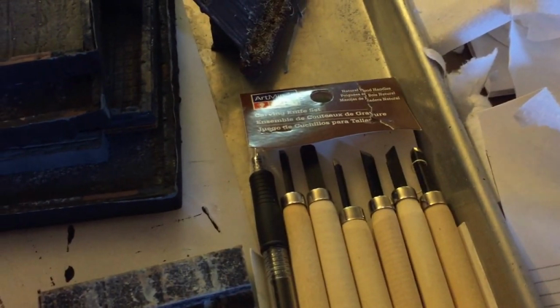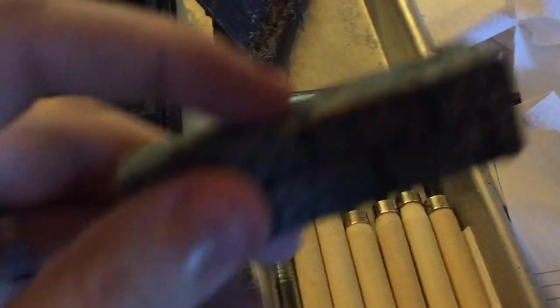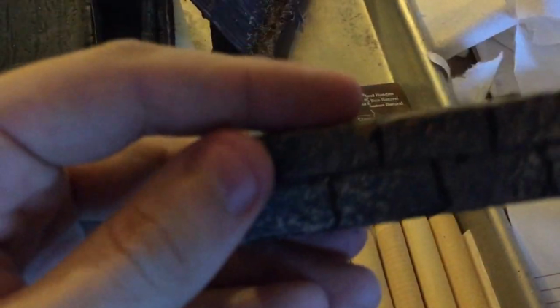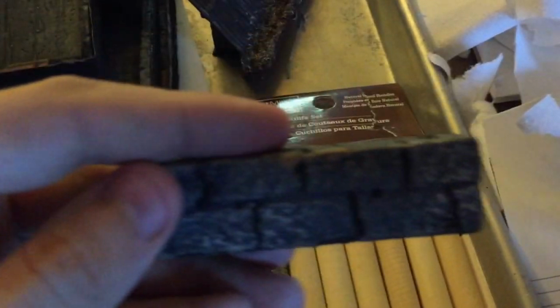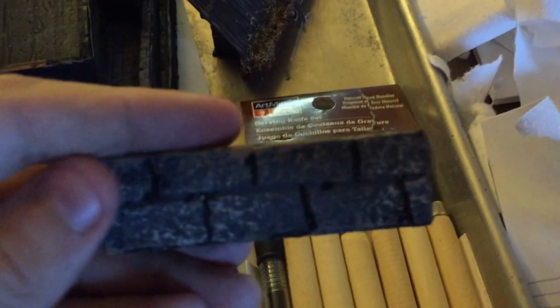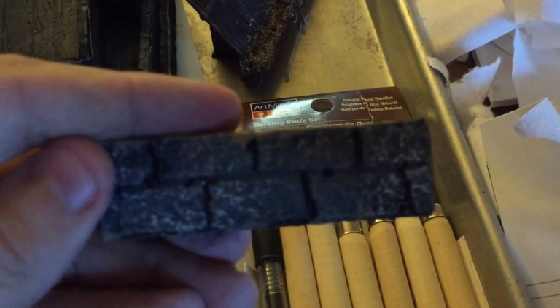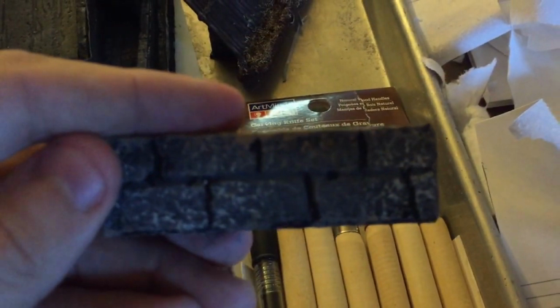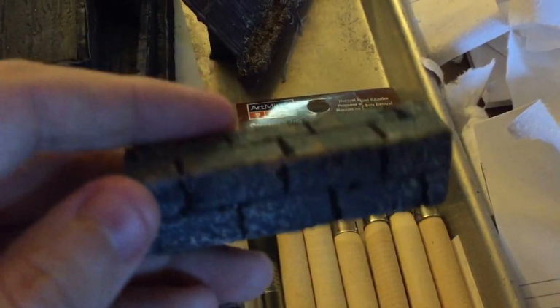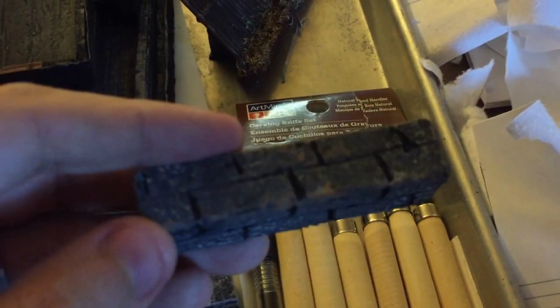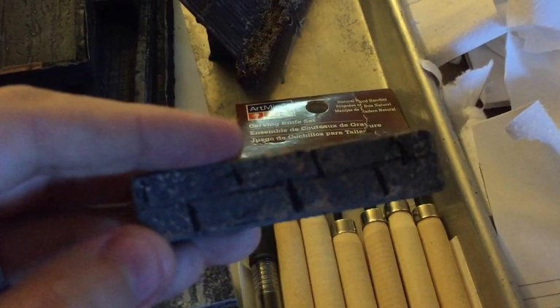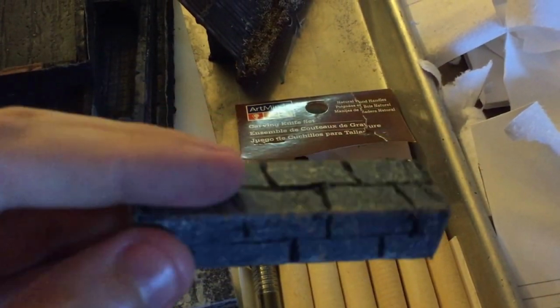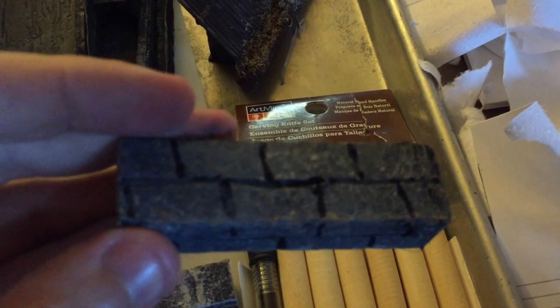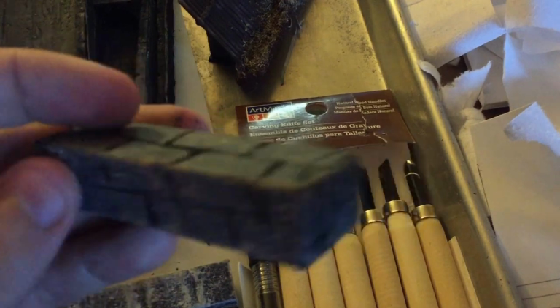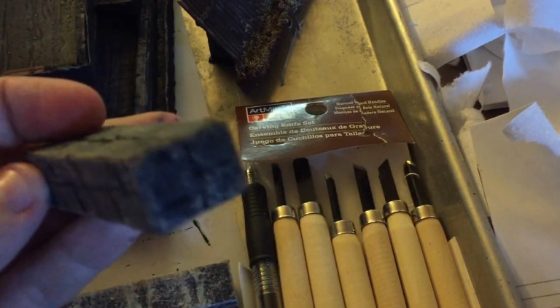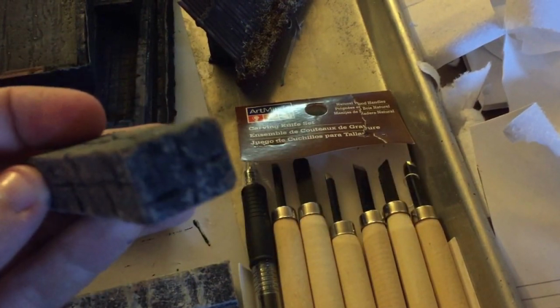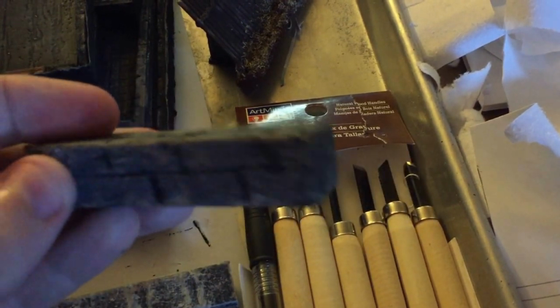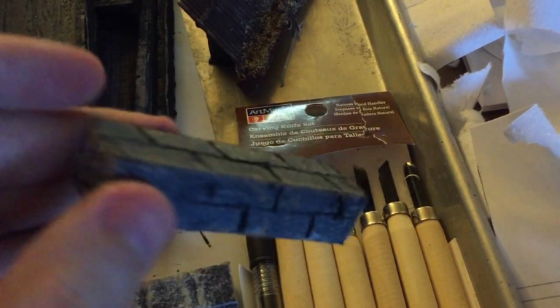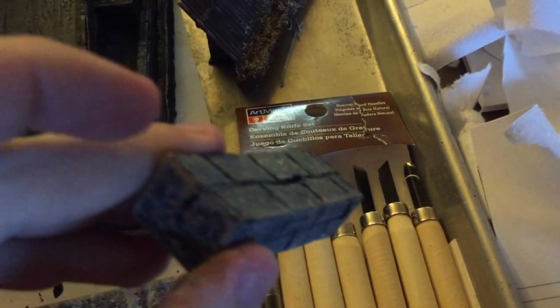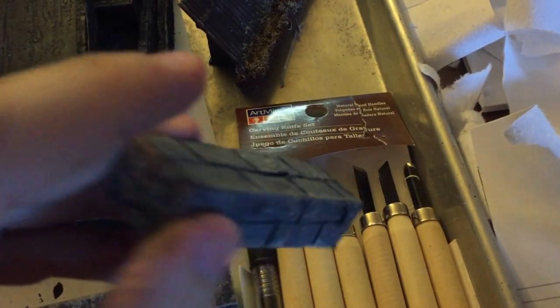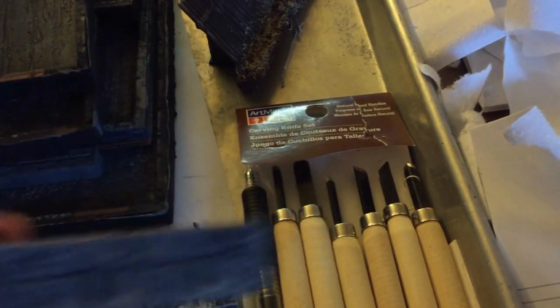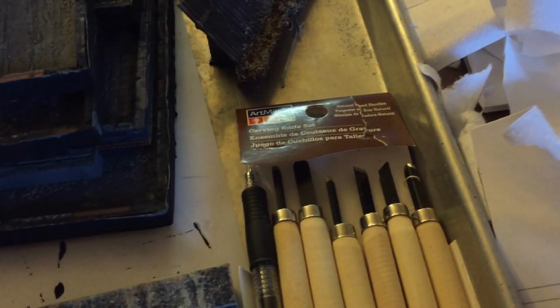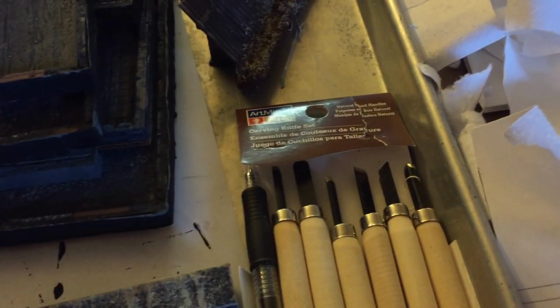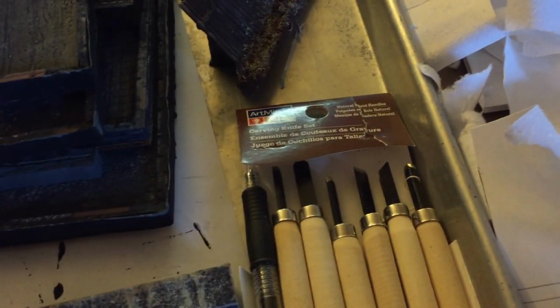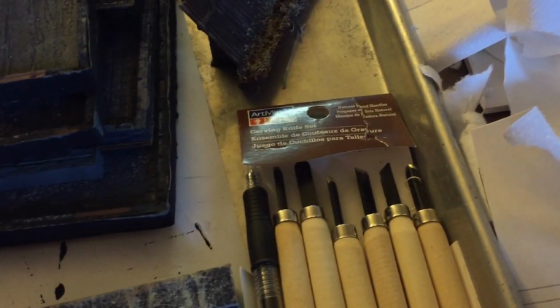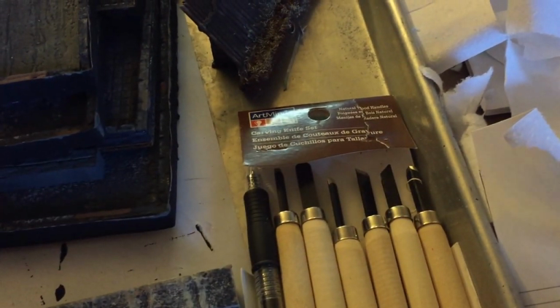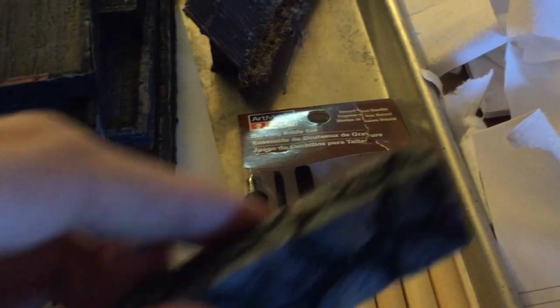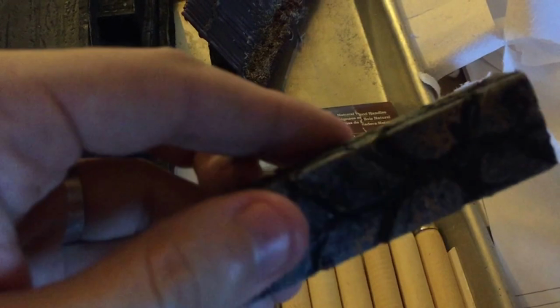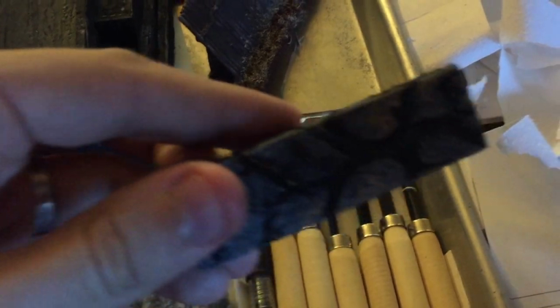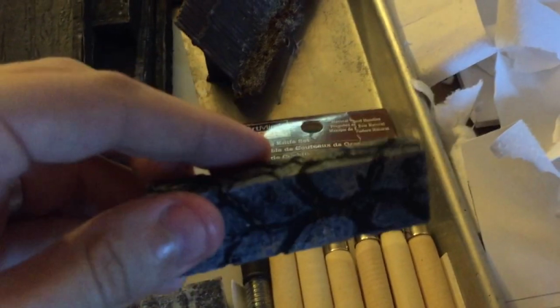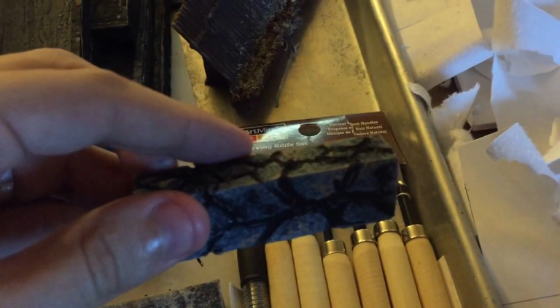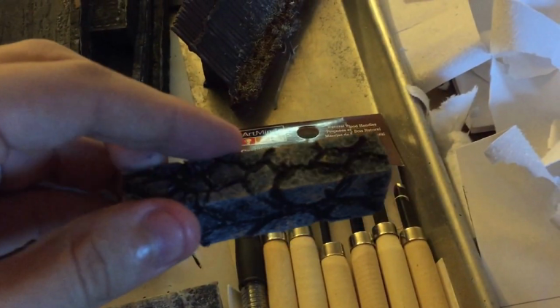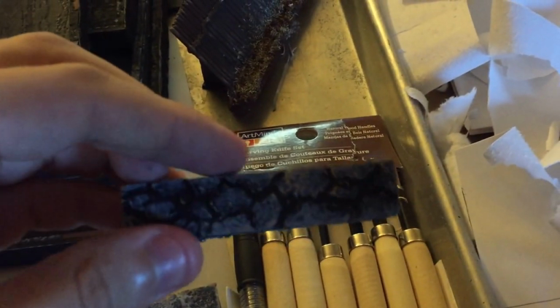So then for comparison, here's that Dremel tool, using it to carve out a brick pattern on that — a wall cobblestone pattern.